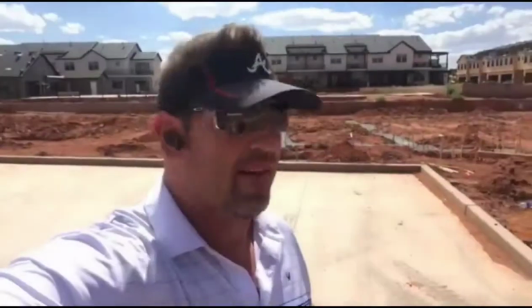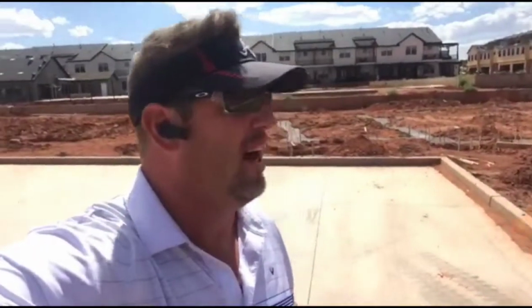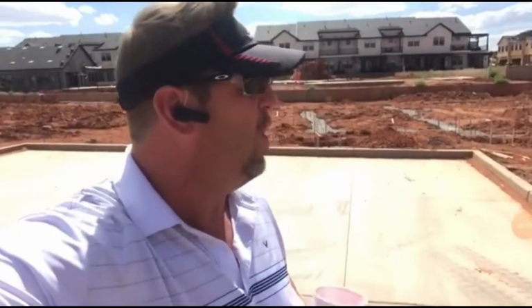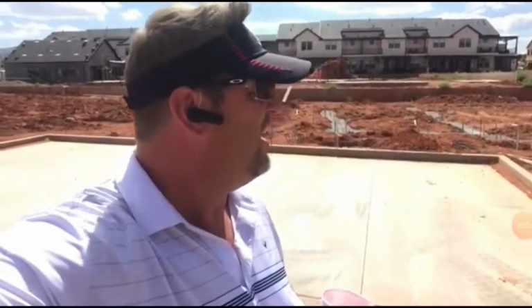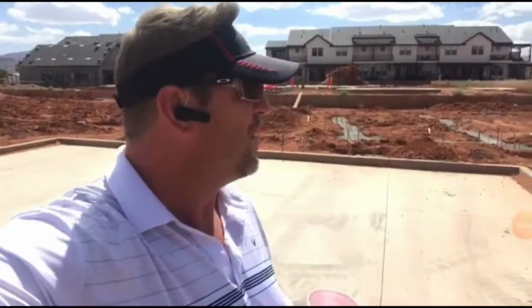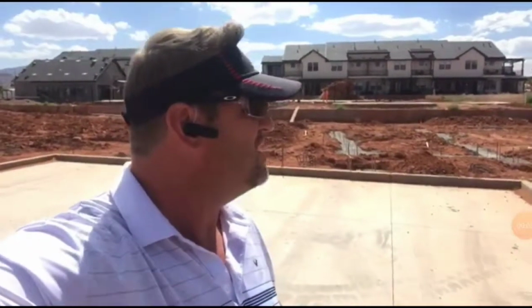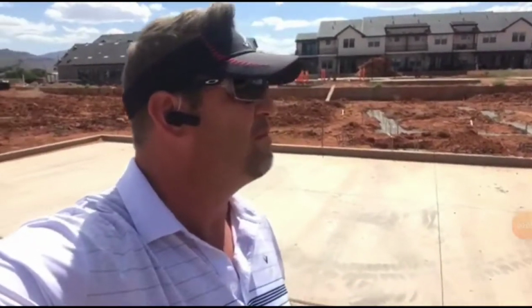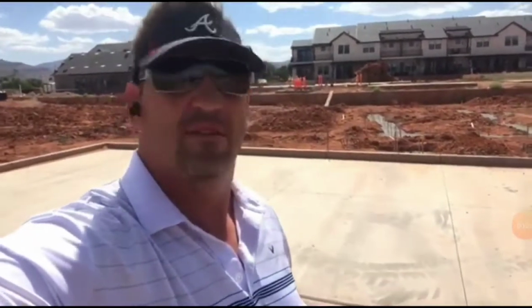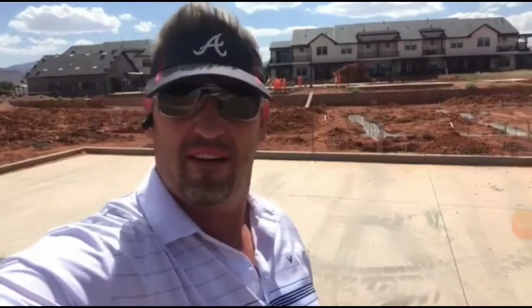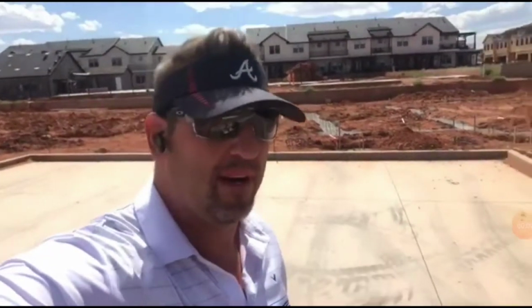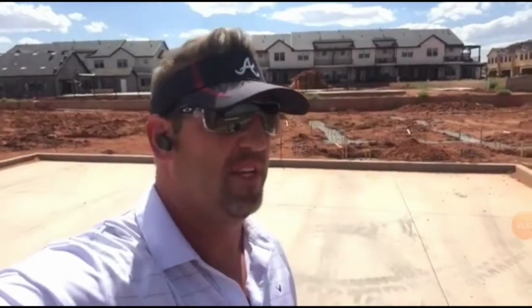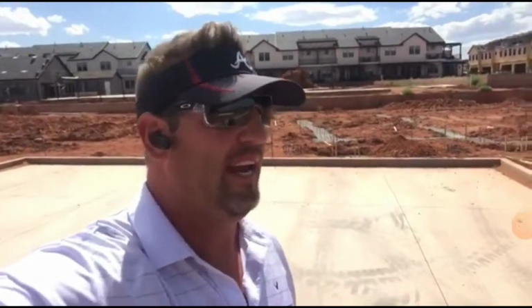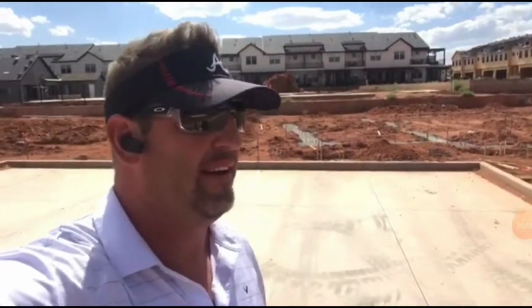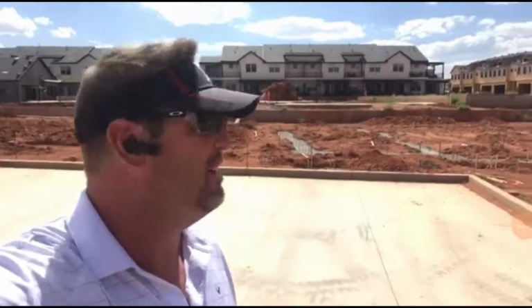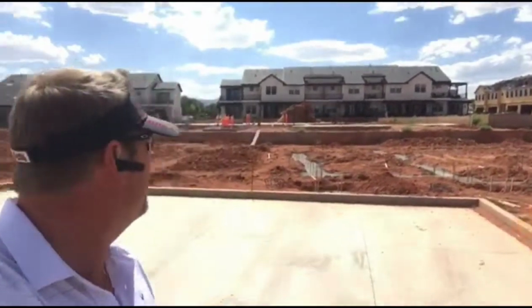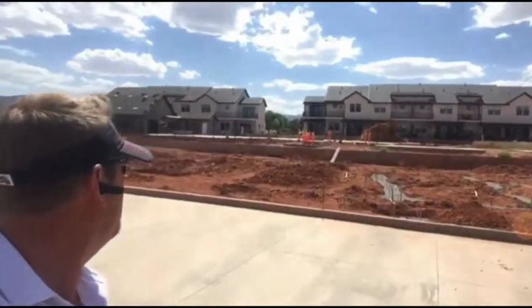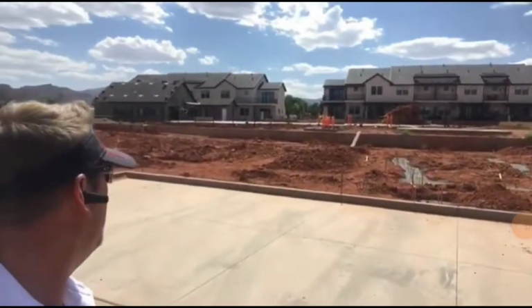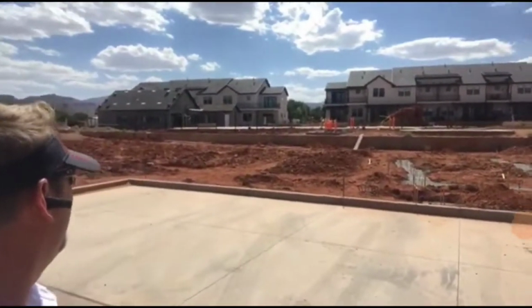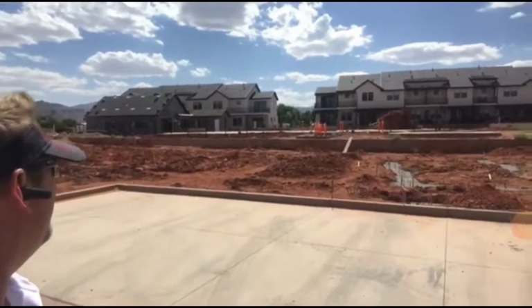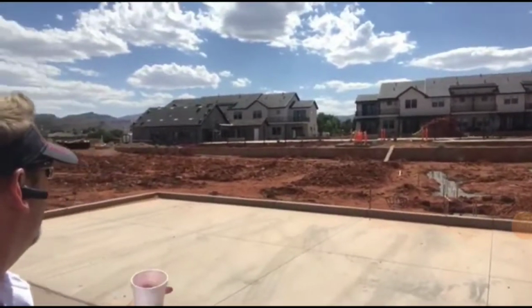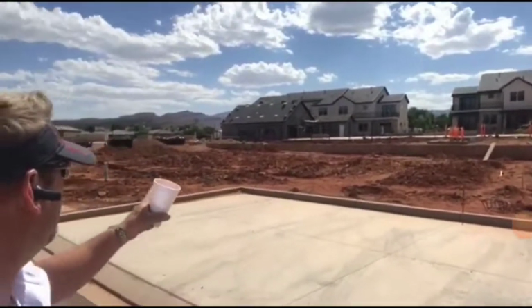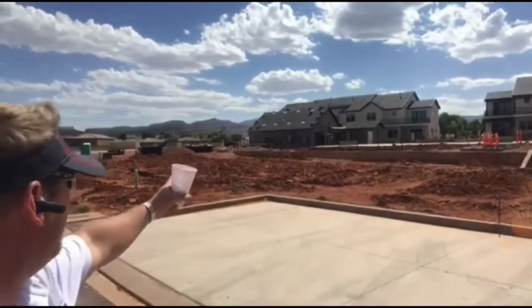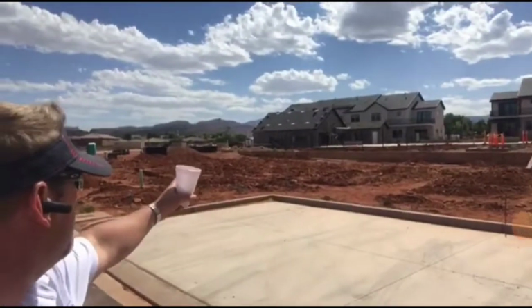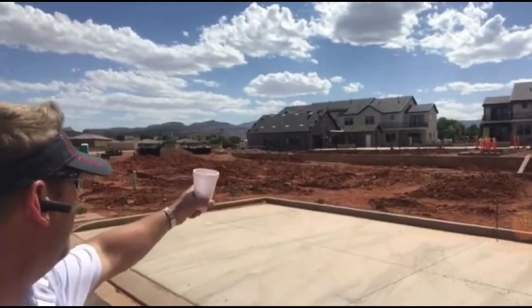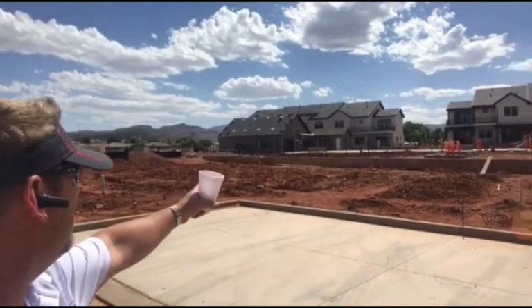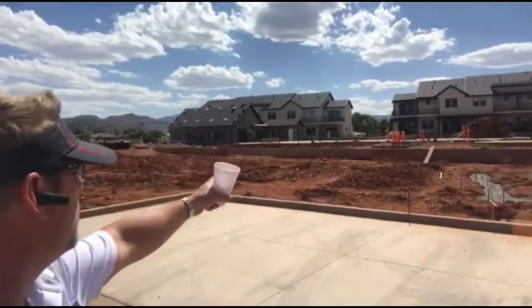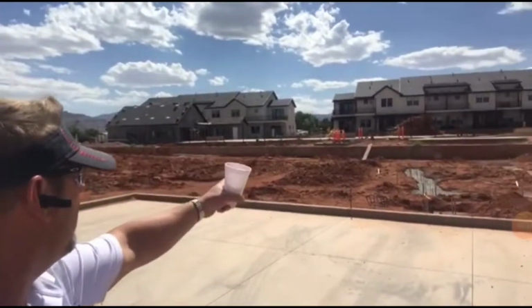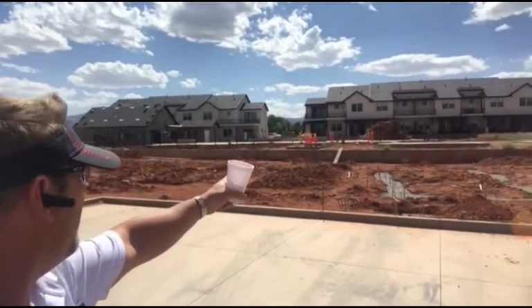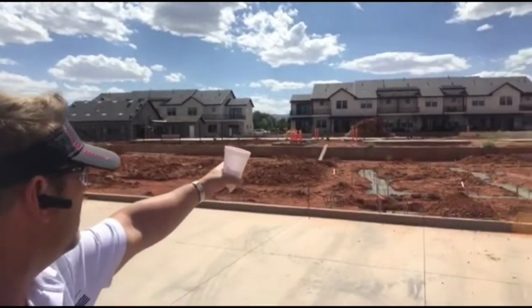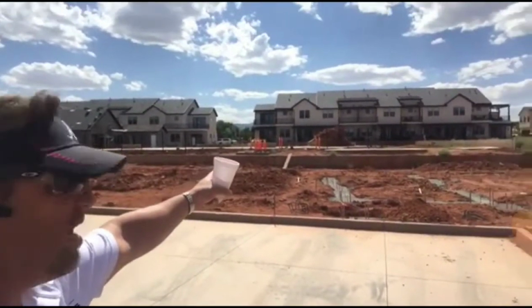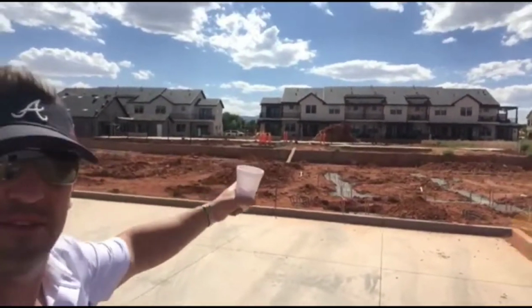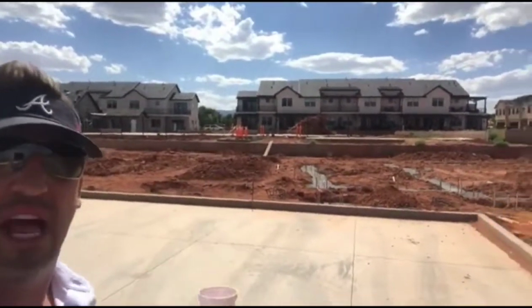I'm here at Ocotillo Springs, right next to Paradise Village. You can see behind me is the clubhouse over here and the pool area over there, with that rock structure slide.